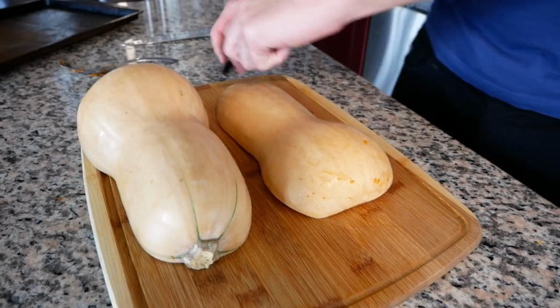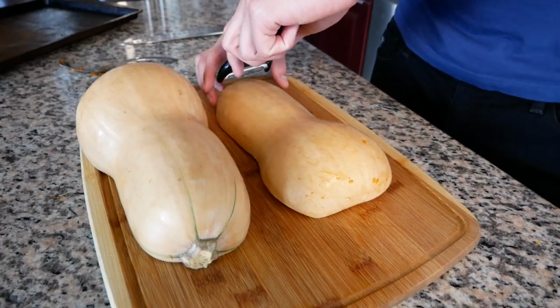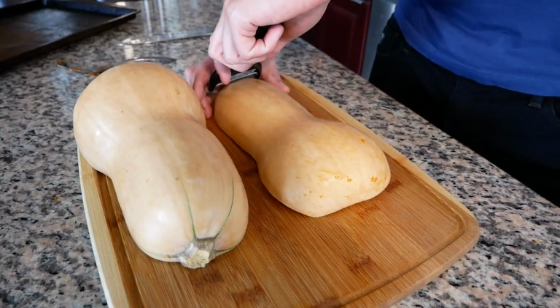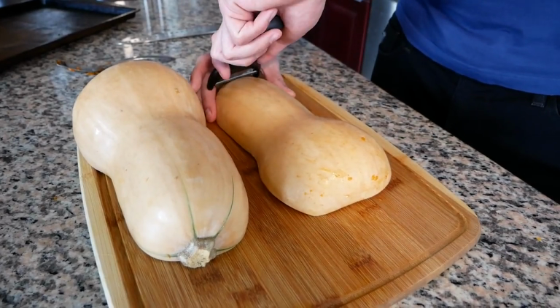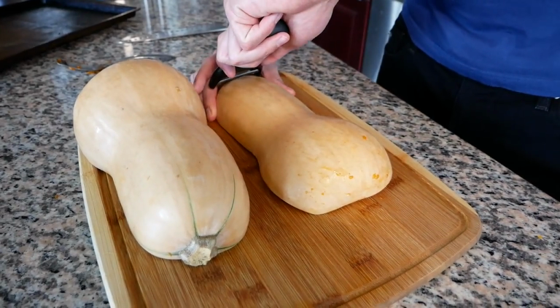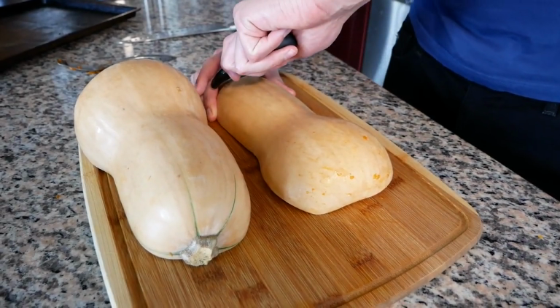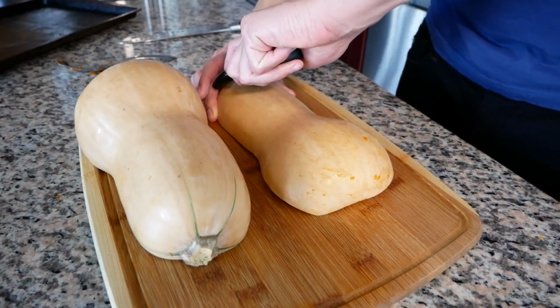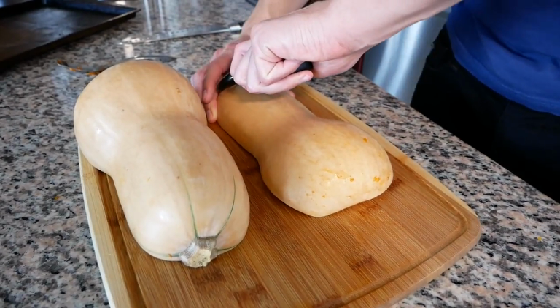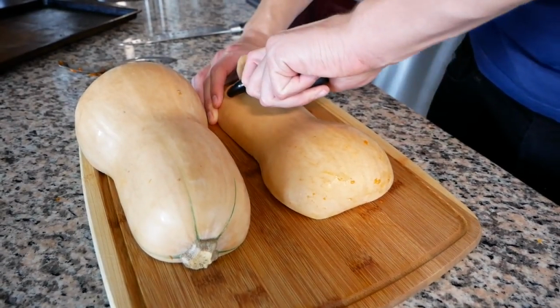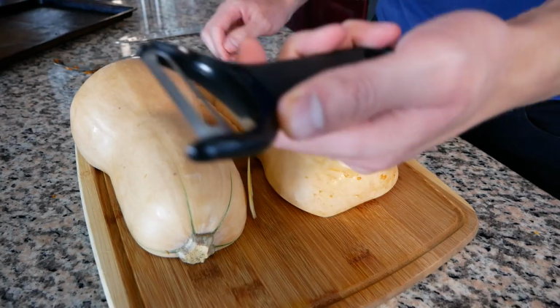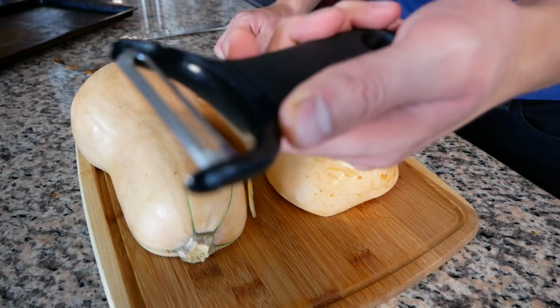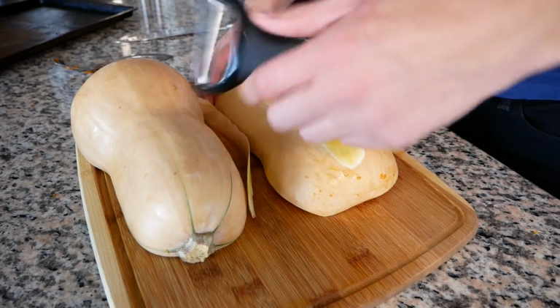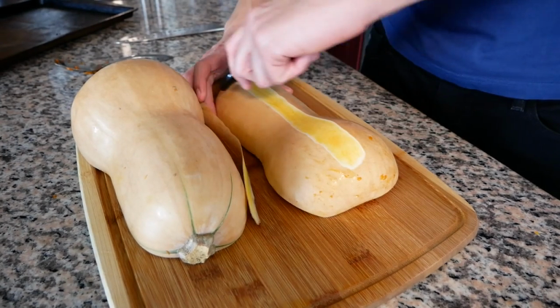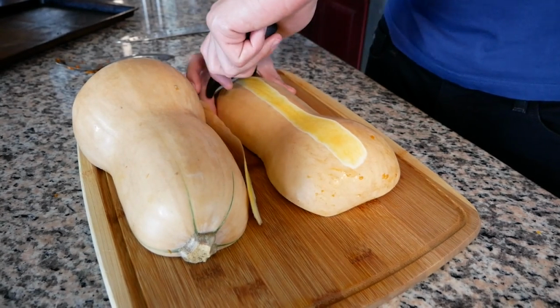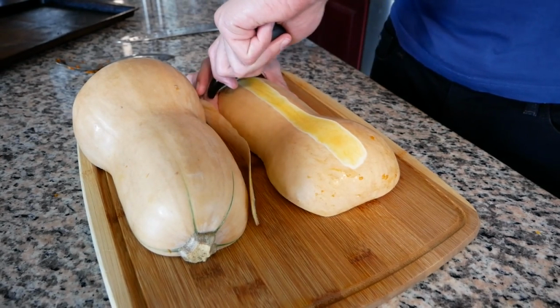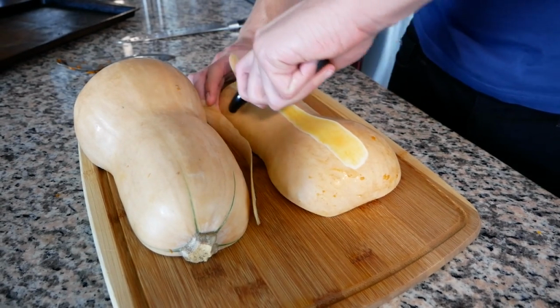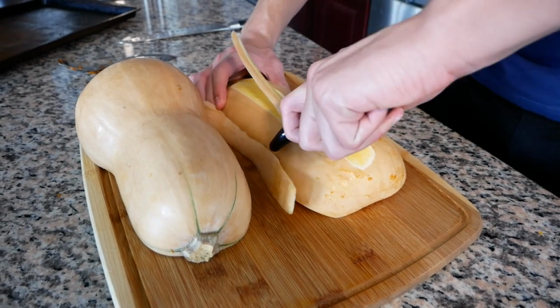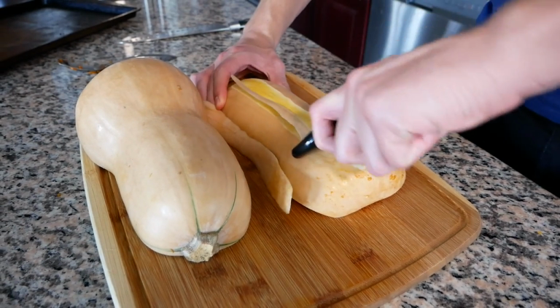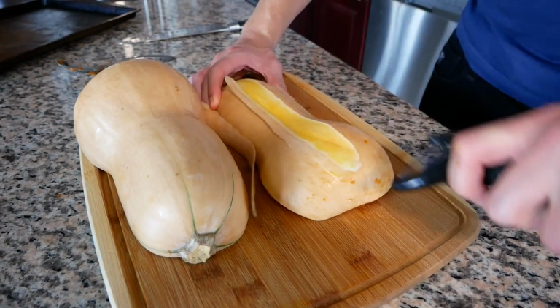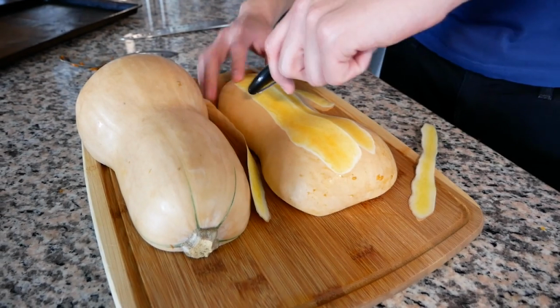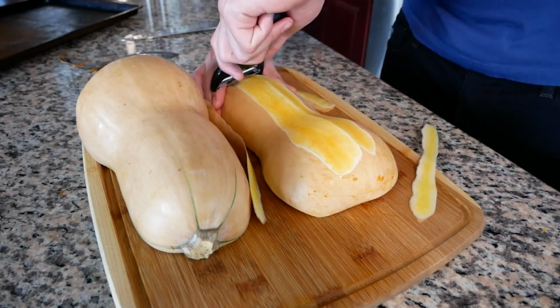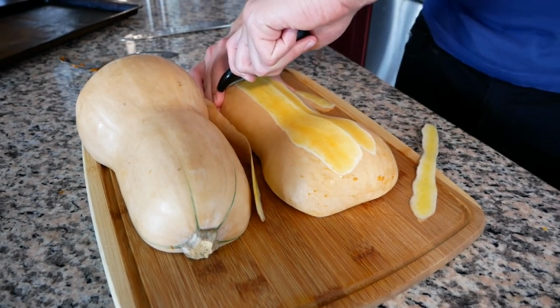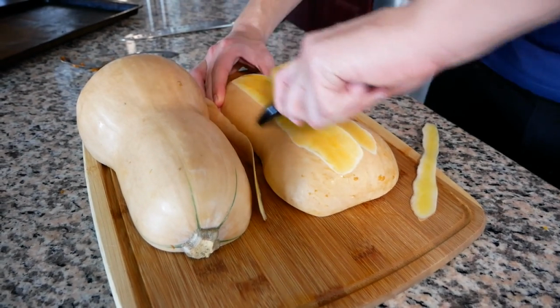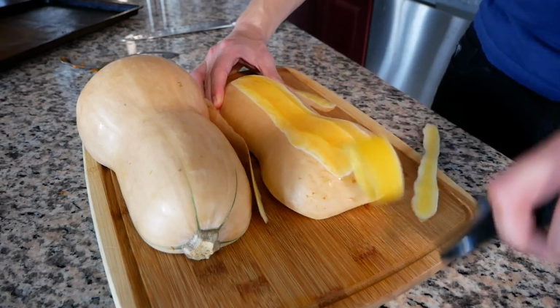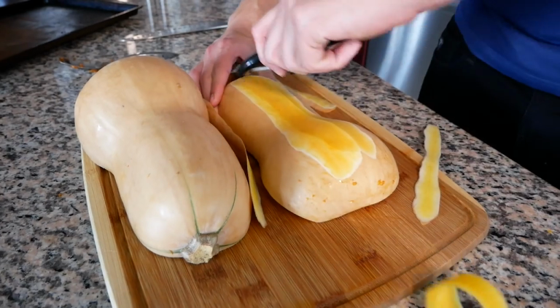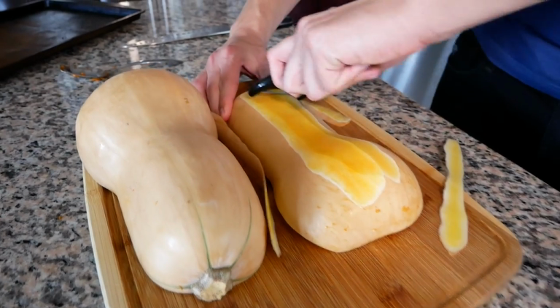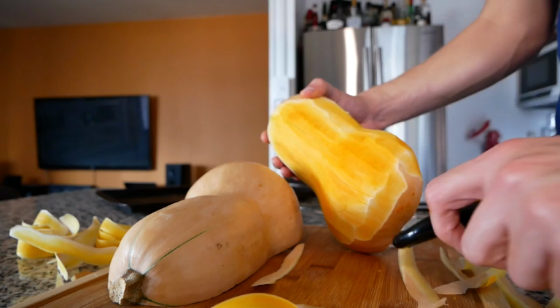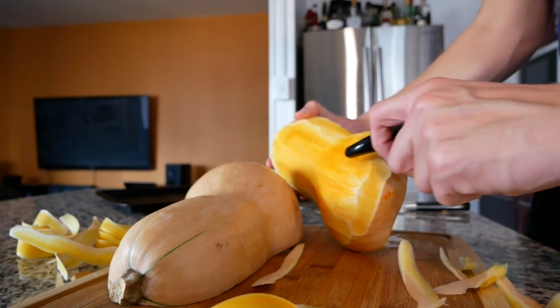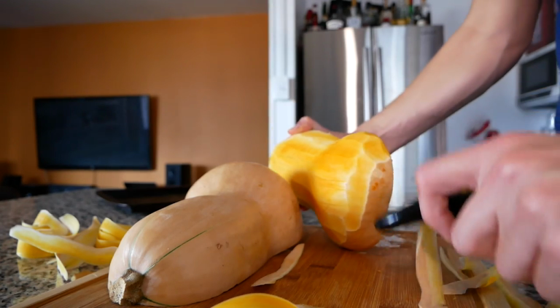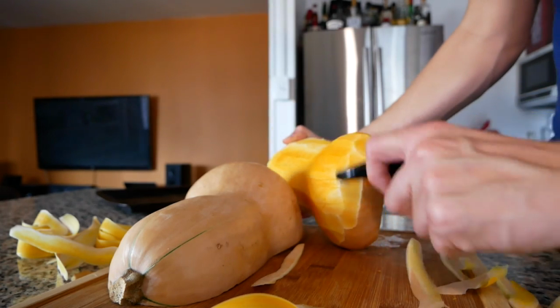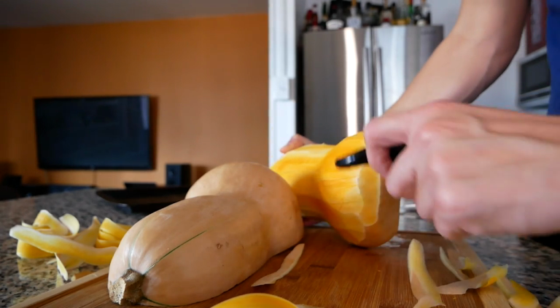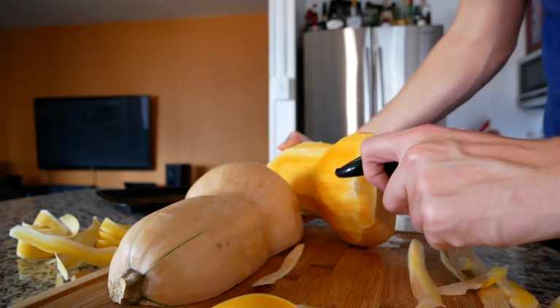Next we're gonna peel the outer skin with a Y peeler. I want to get that white stuff off too. Ten hours later...